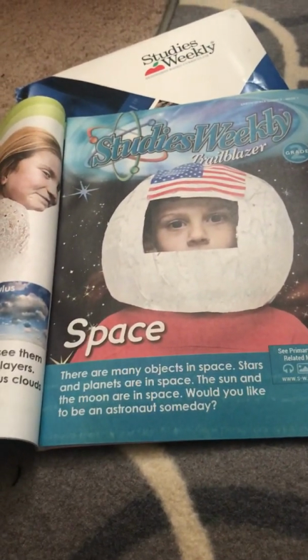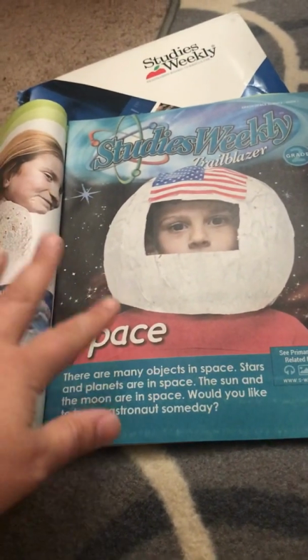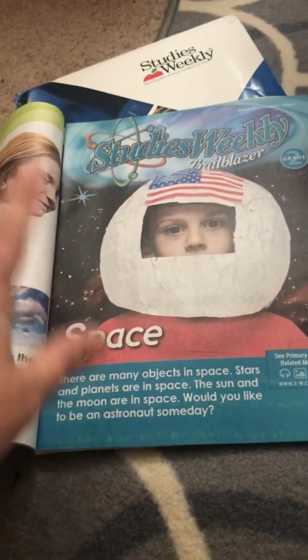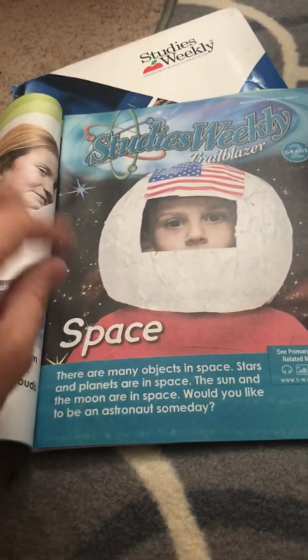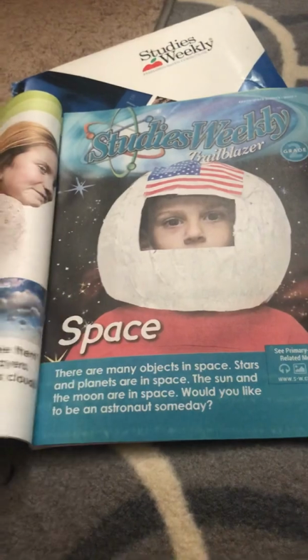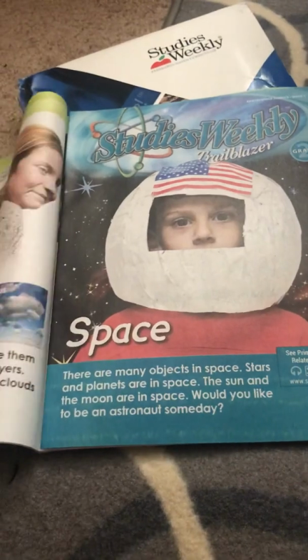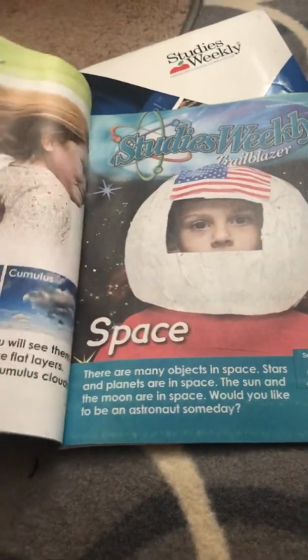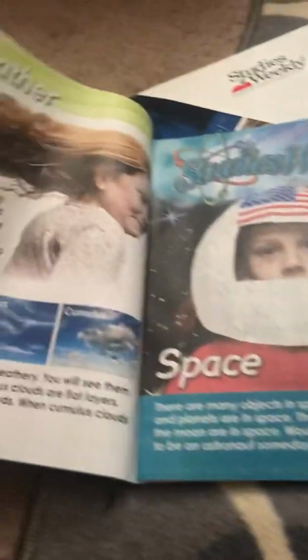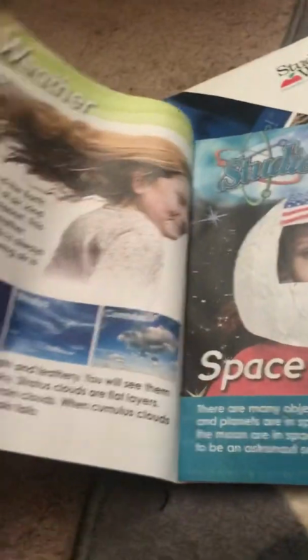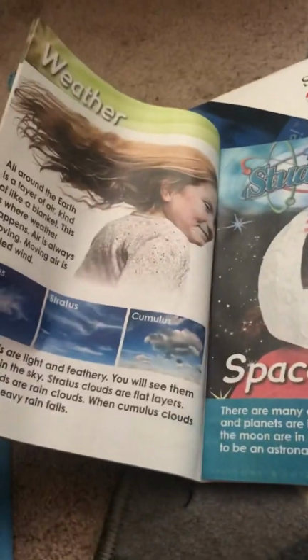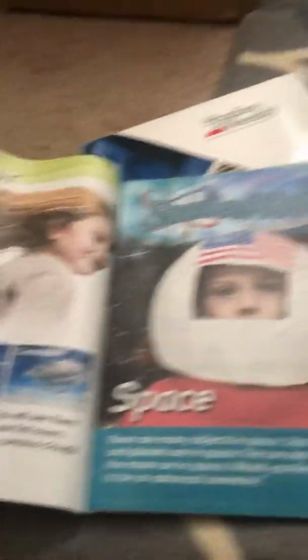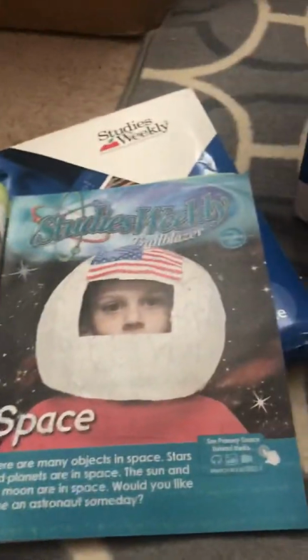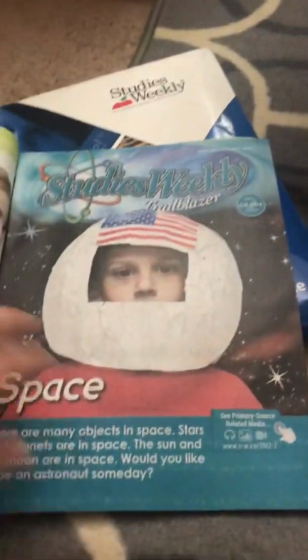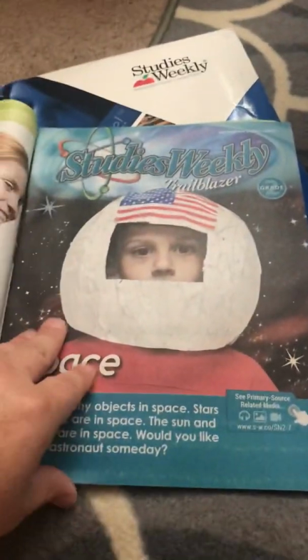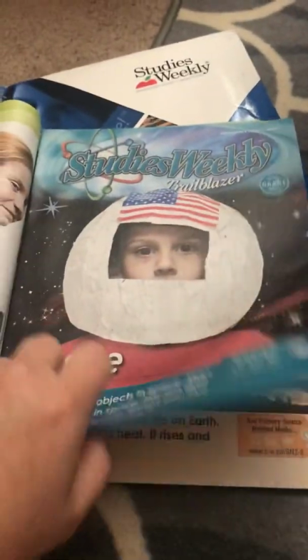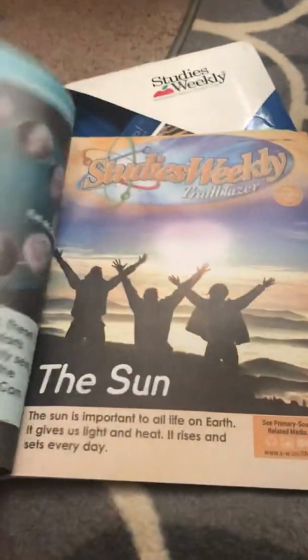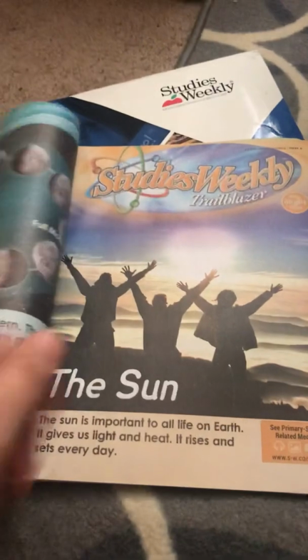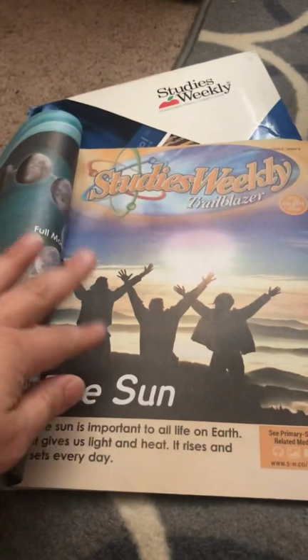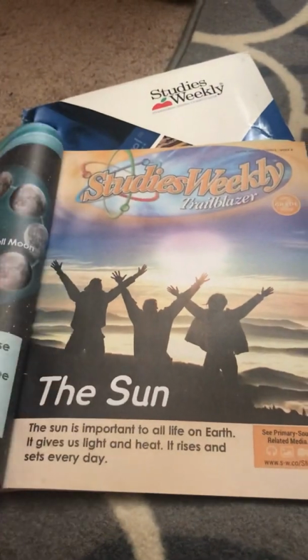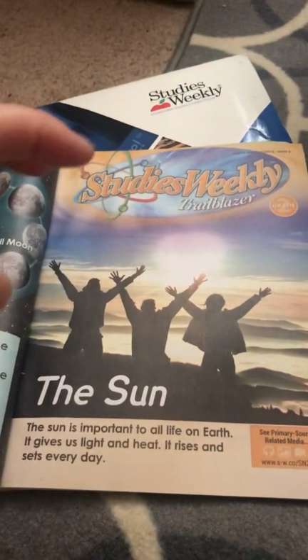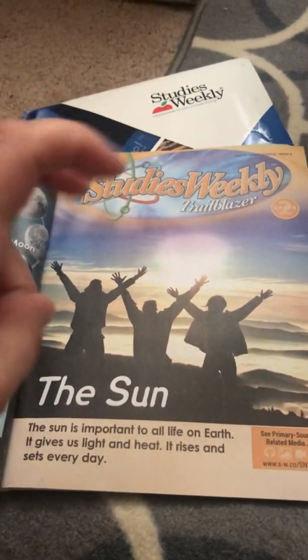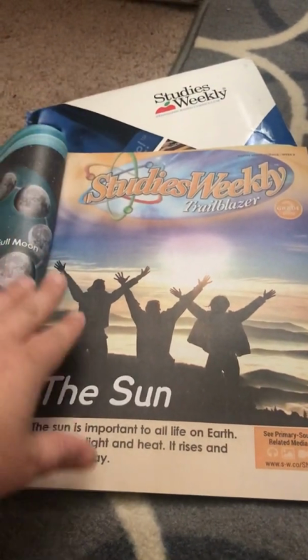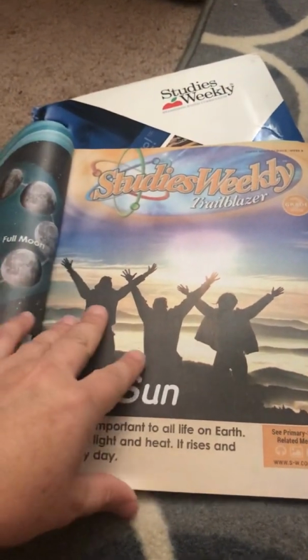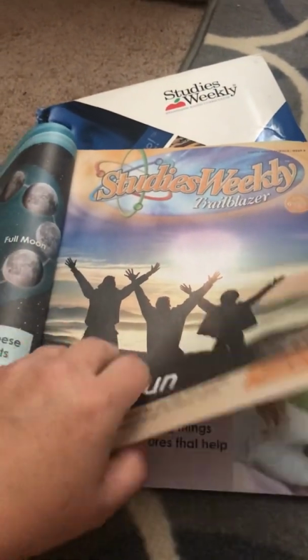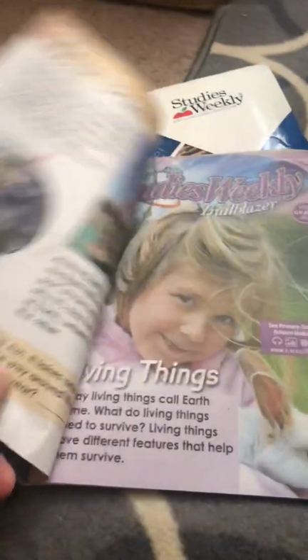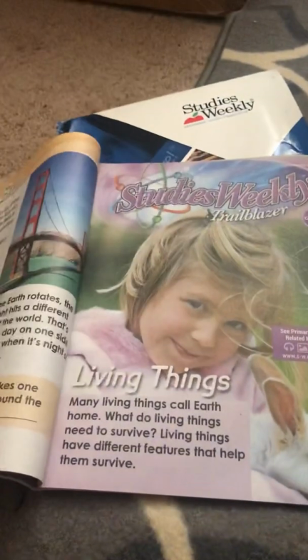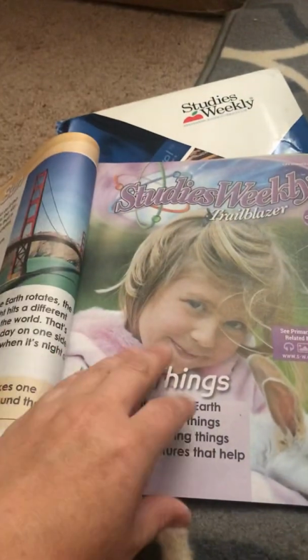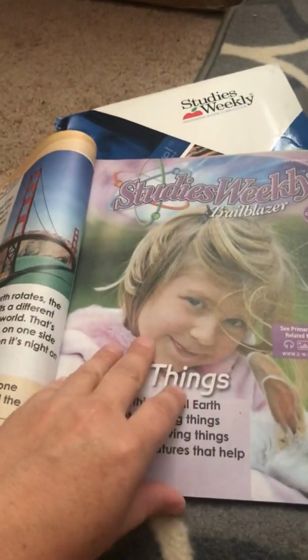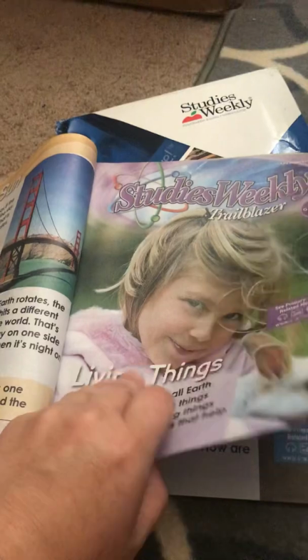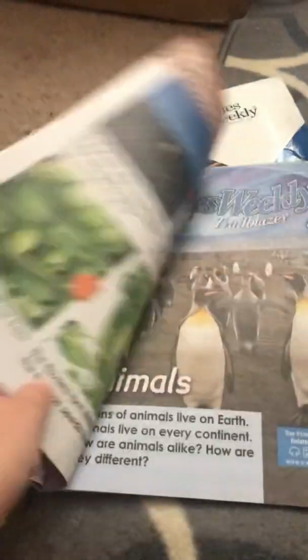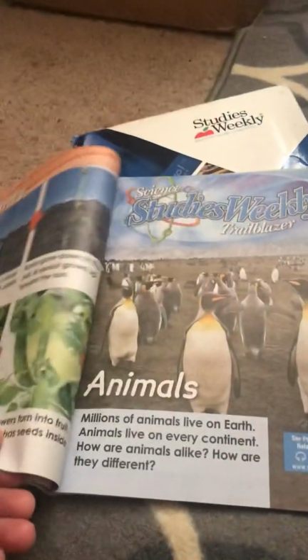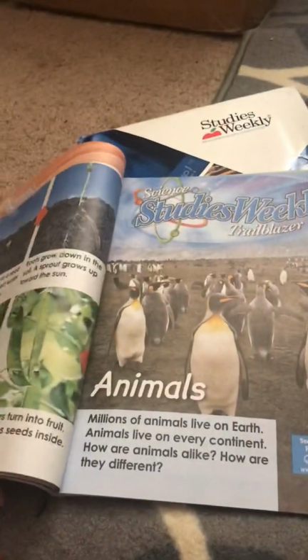This means we're hitting every topic — there are some on weather, some on space — so everything a second grader is supposed to be learning per the state will be covered. There's one newsletter for every week of the school year.